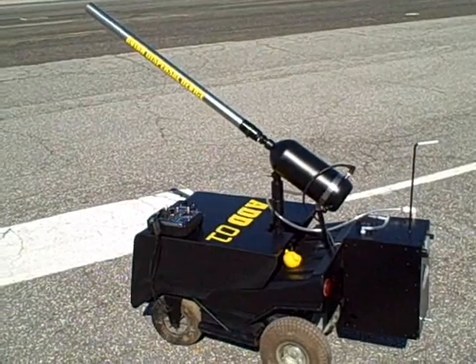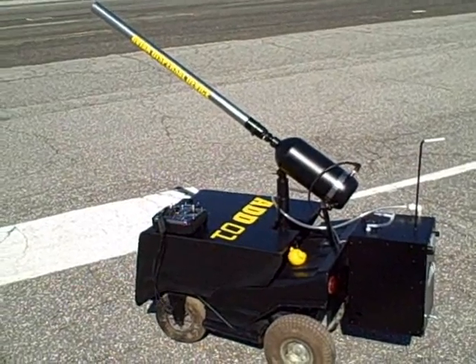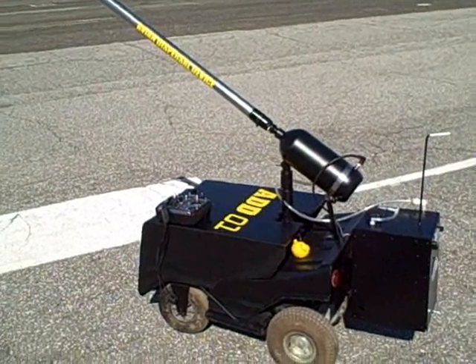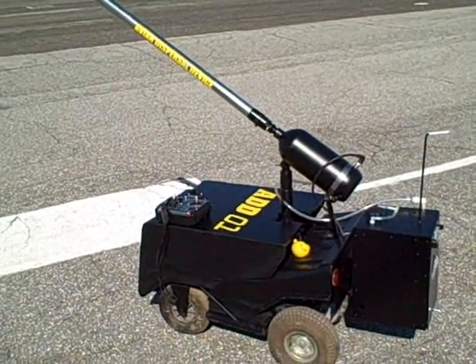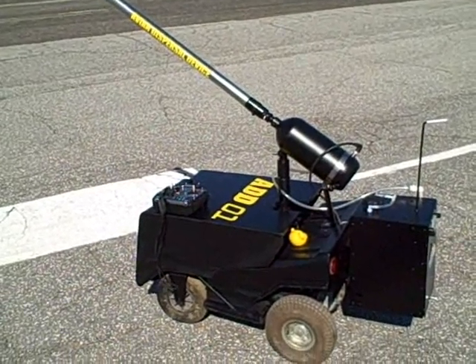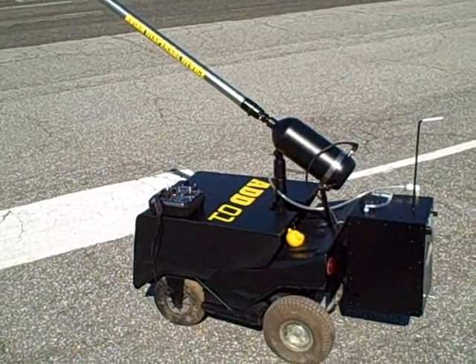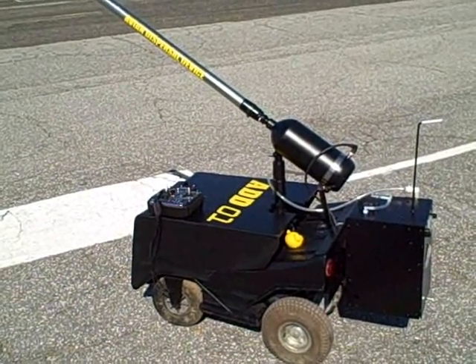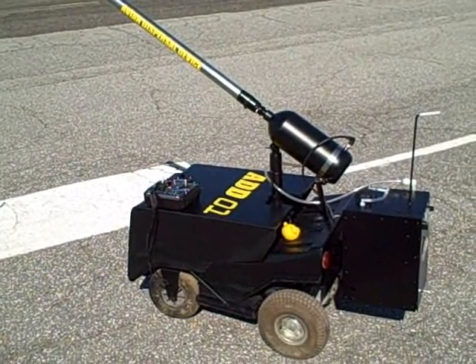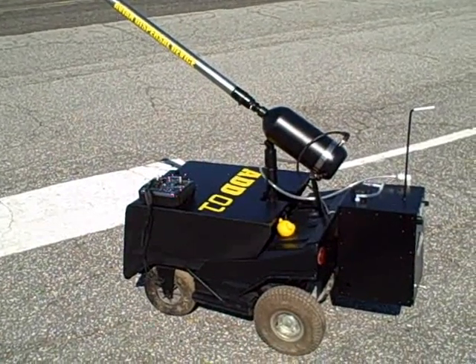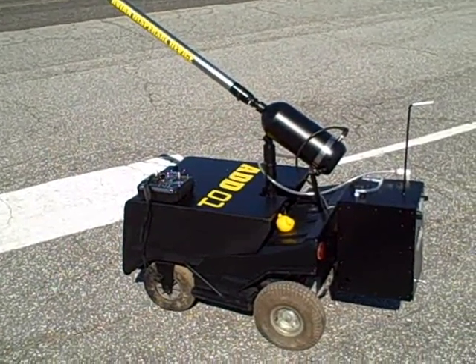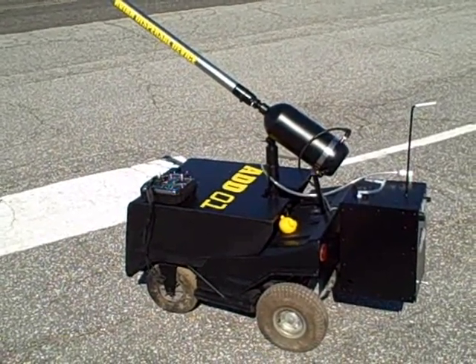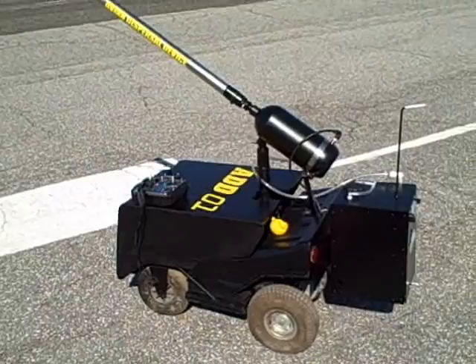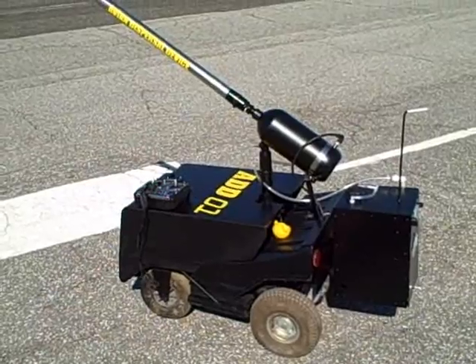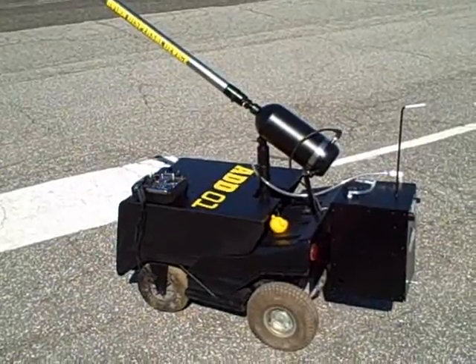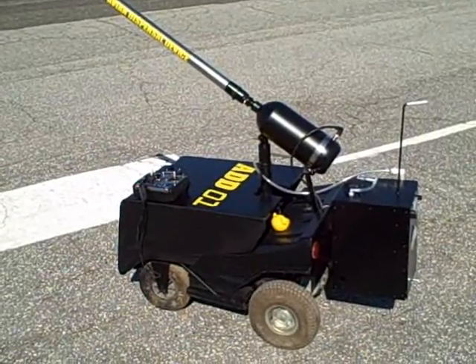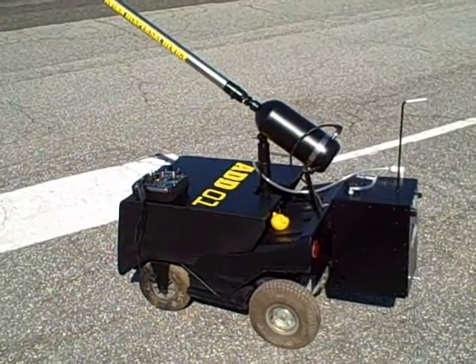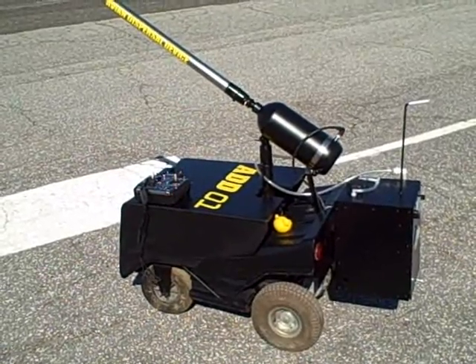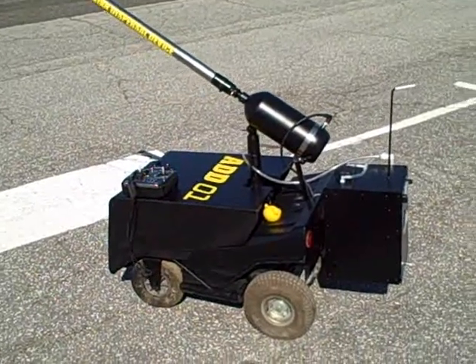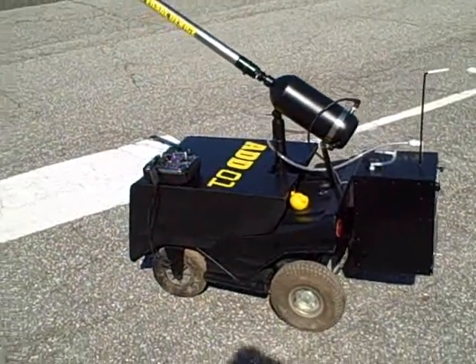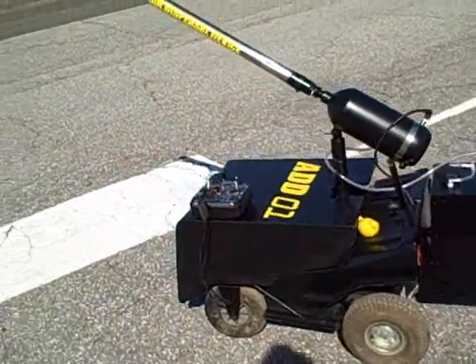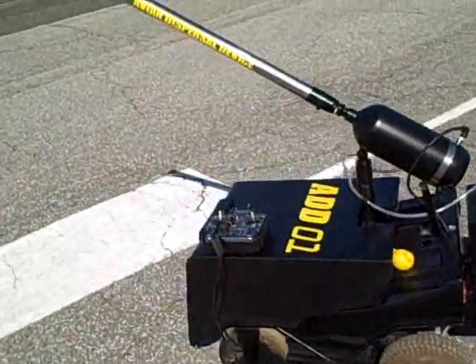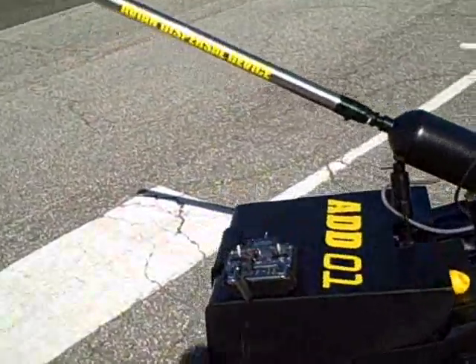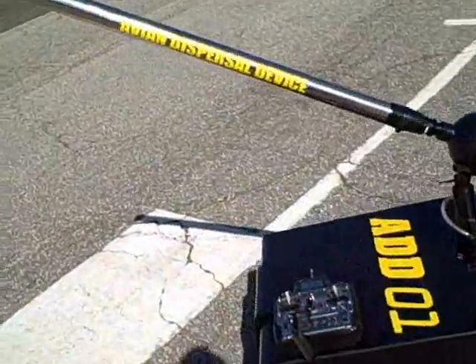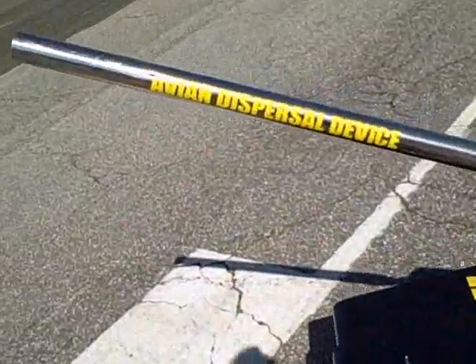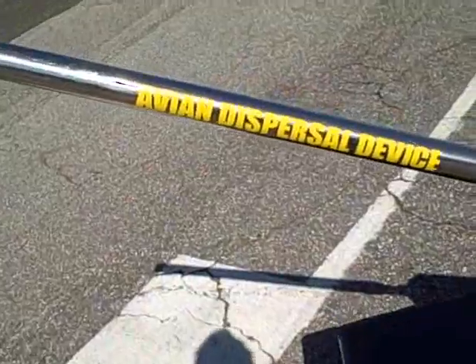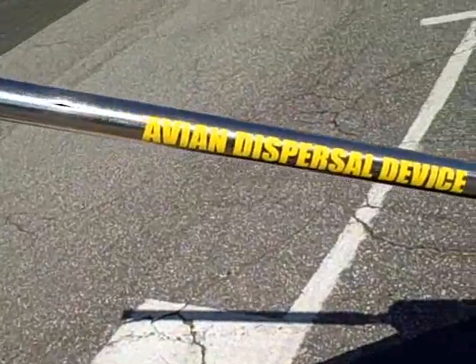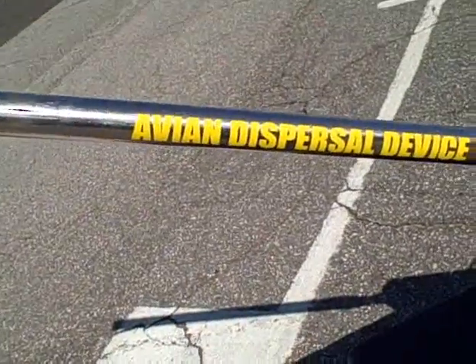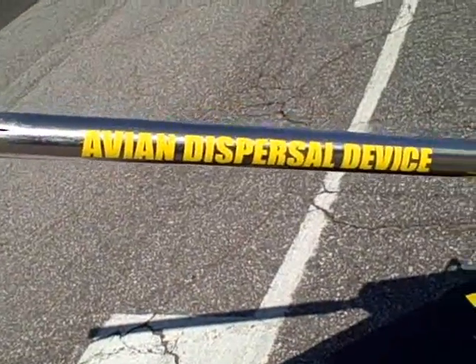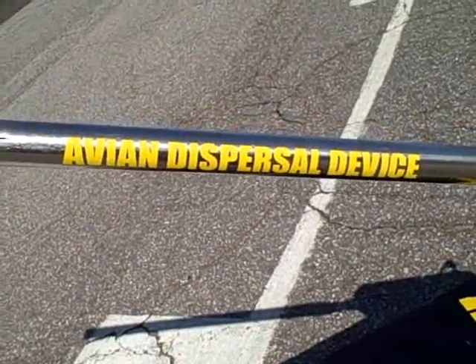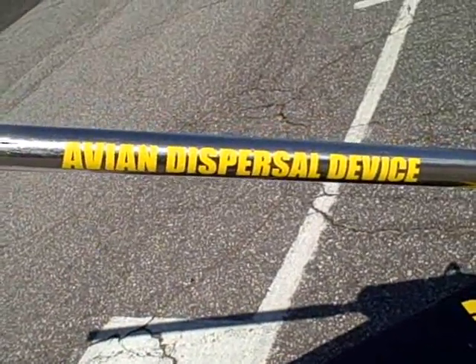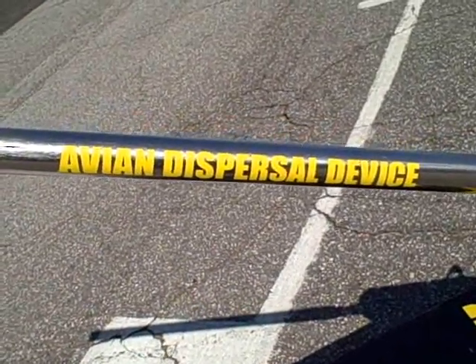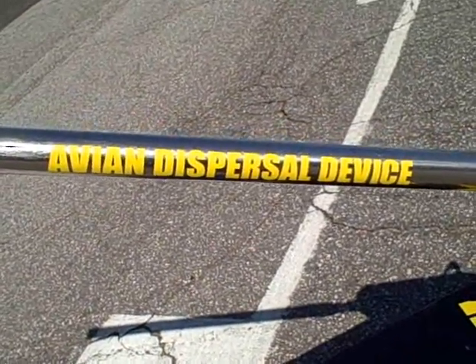This is the first prototype, lettered ADD-01. The ADD stands for Avian Dispersal Device.